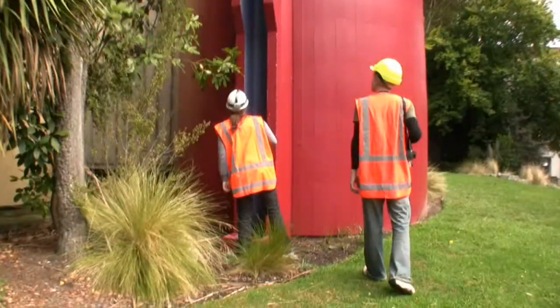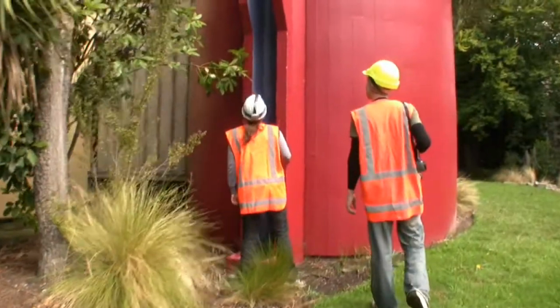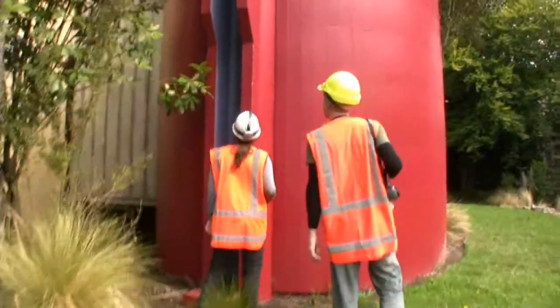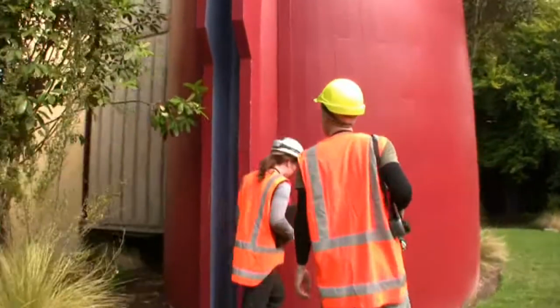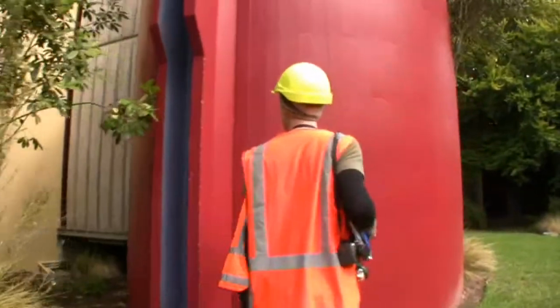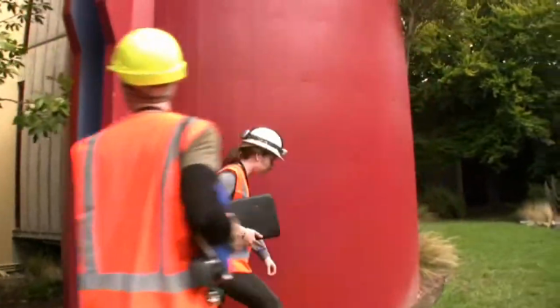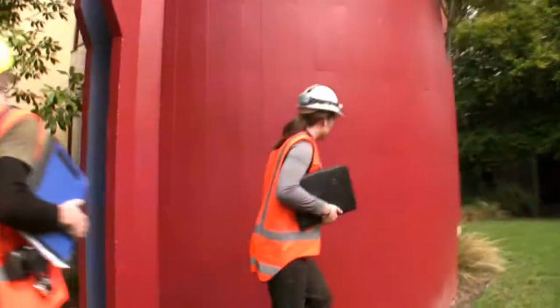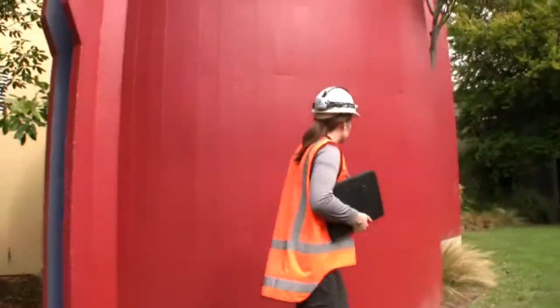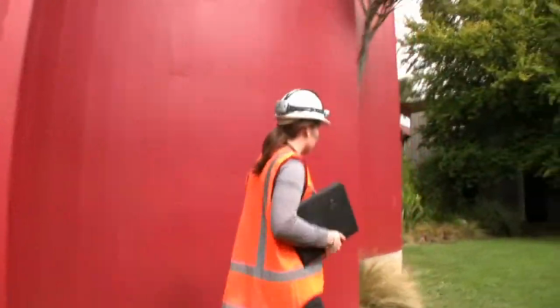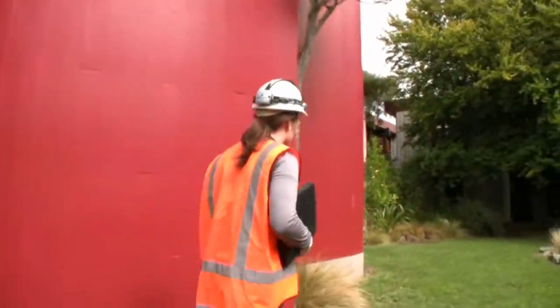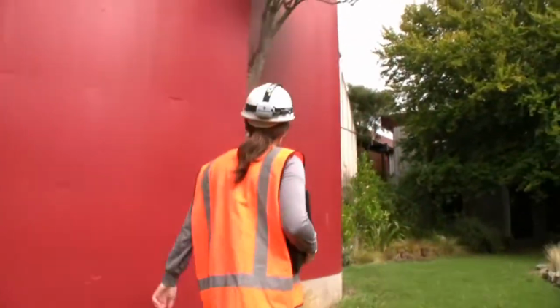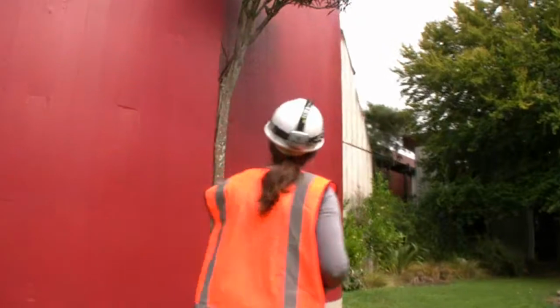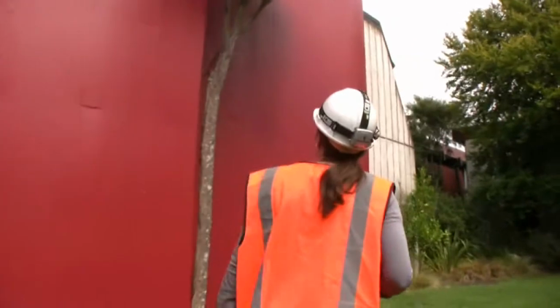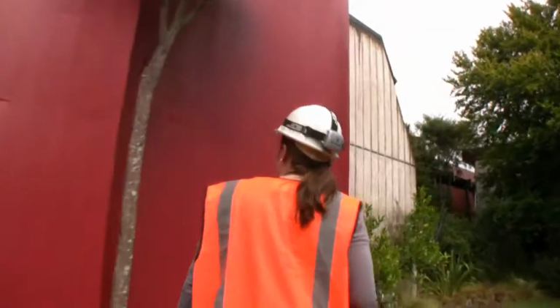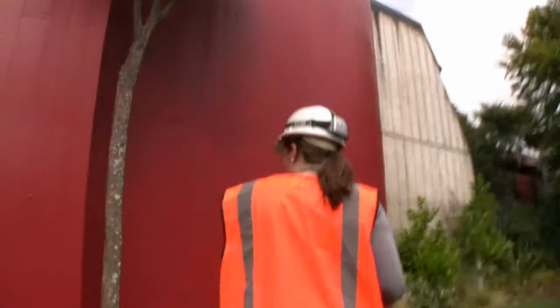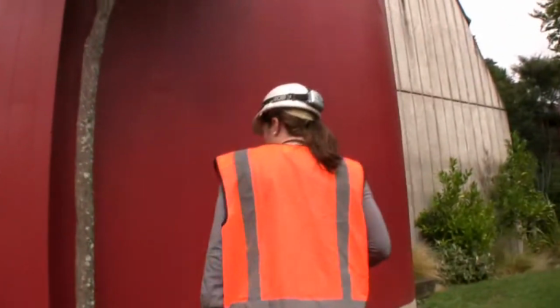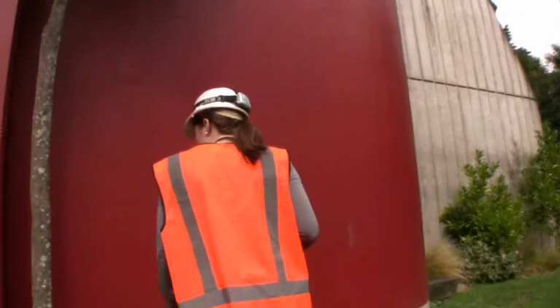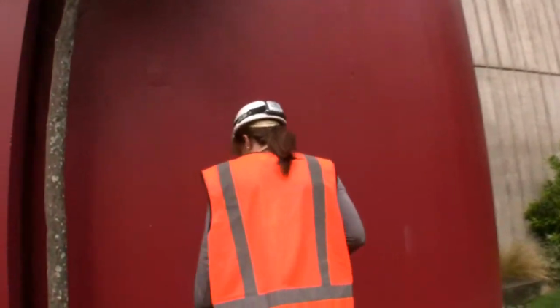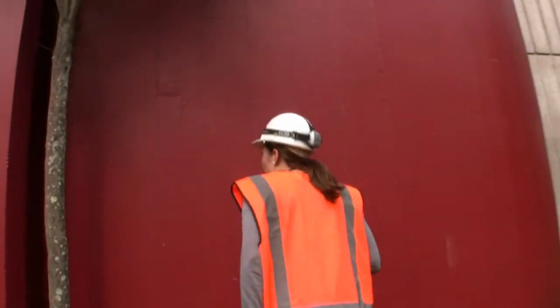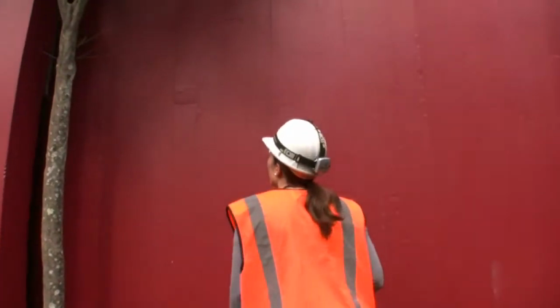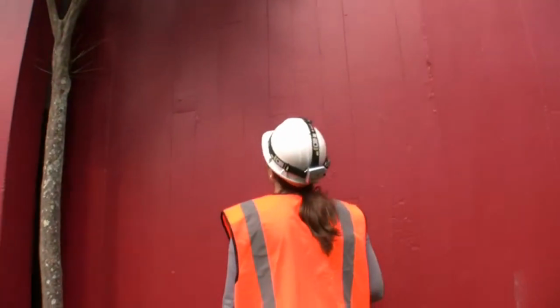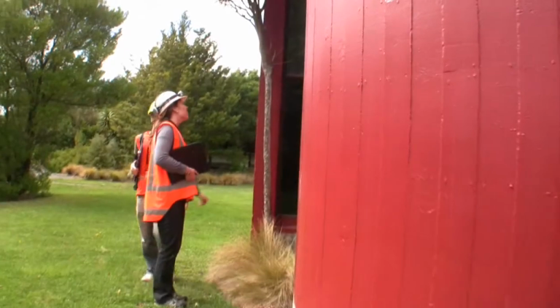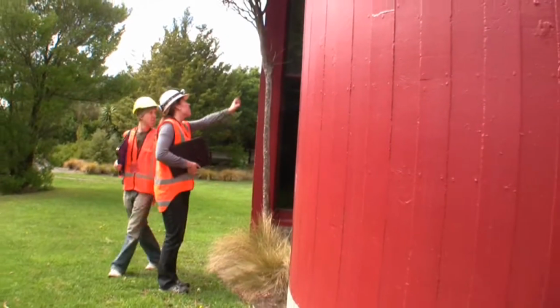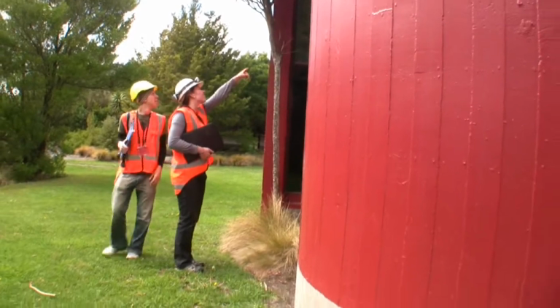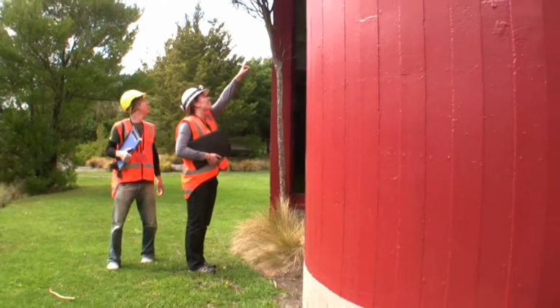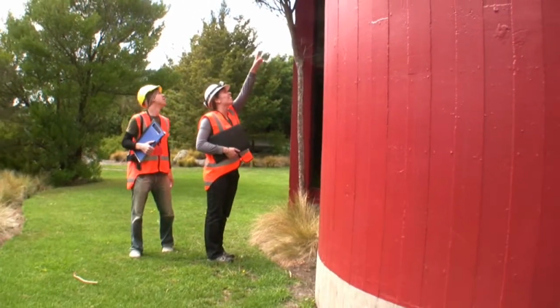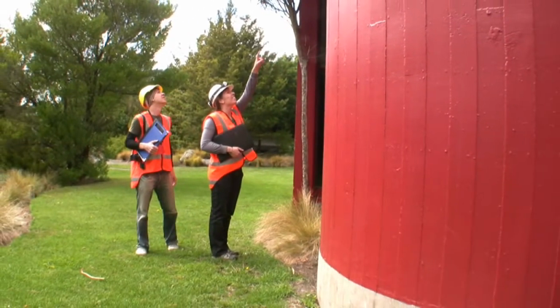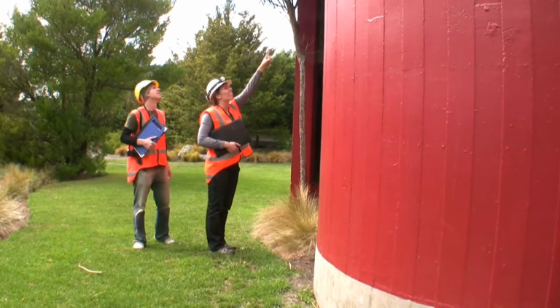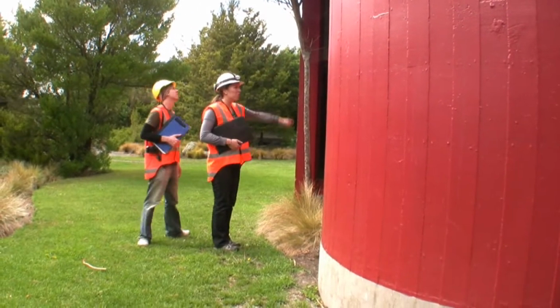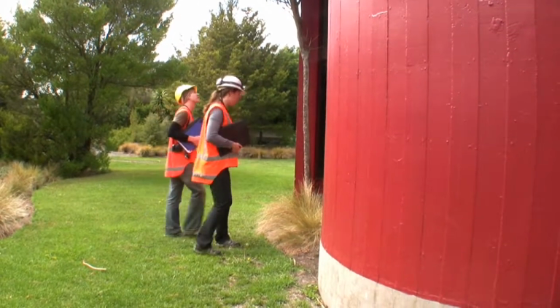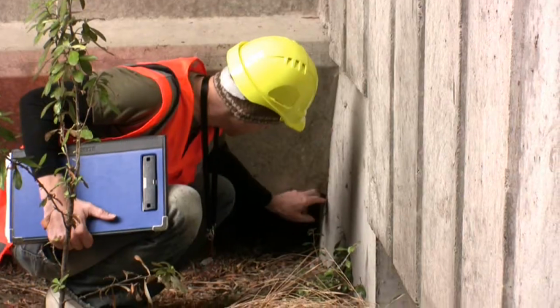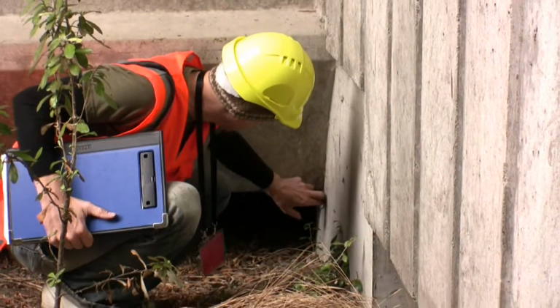And then the building itself. First of all we start by walking around the outside and just trying to see if there's been any signs of obvious movement or damage, particularly if there's signs of potential collapse or anything like that.